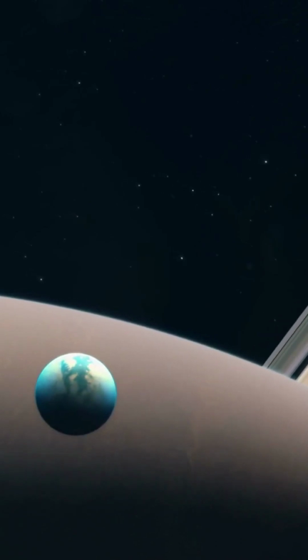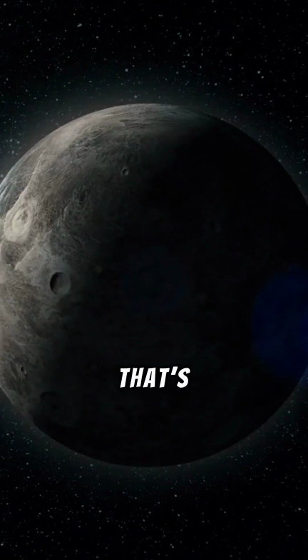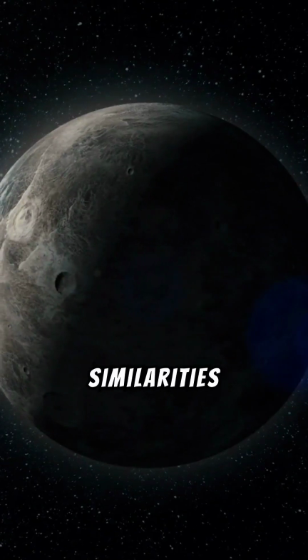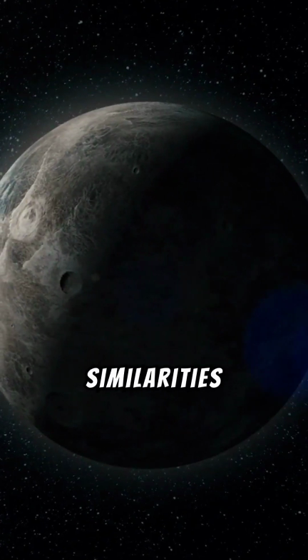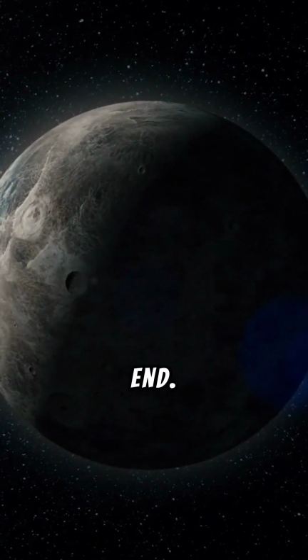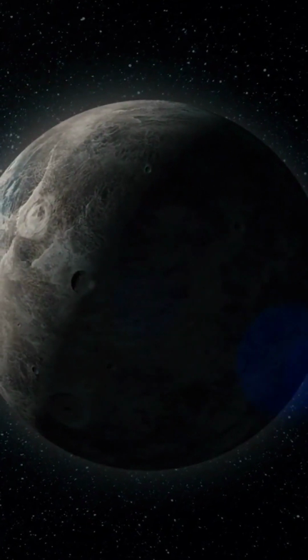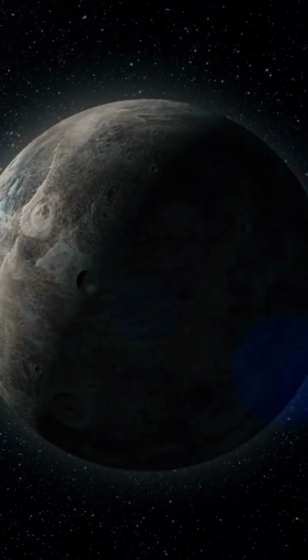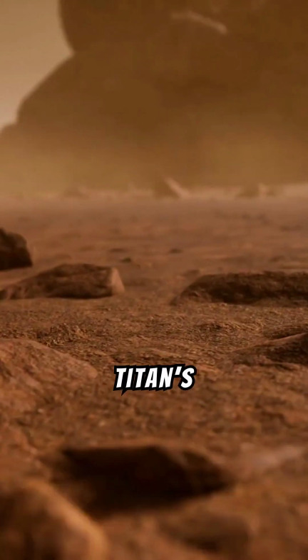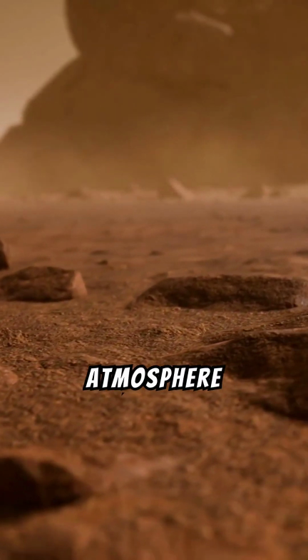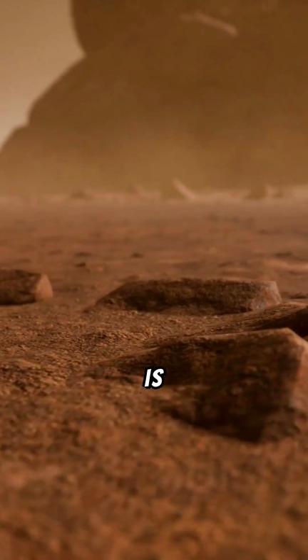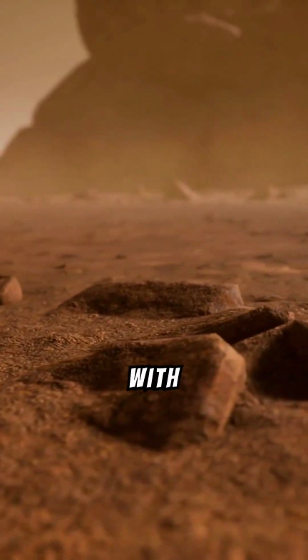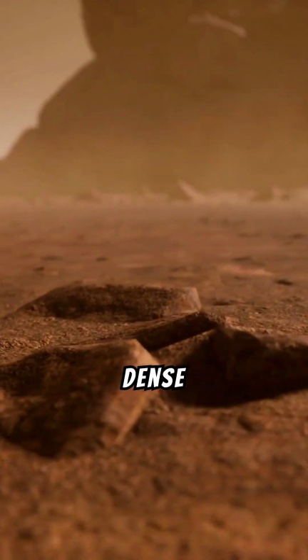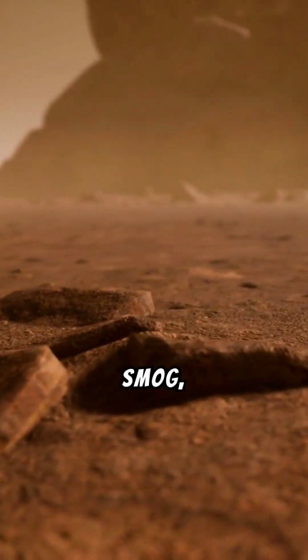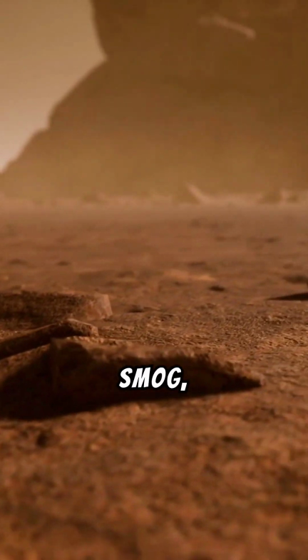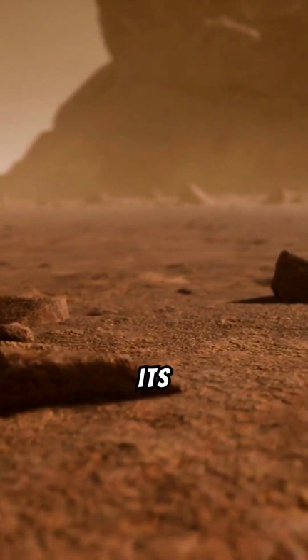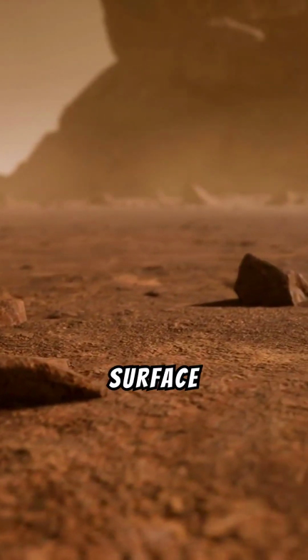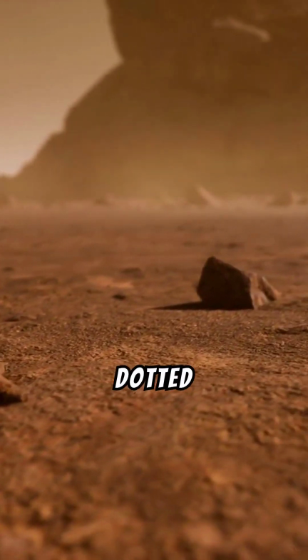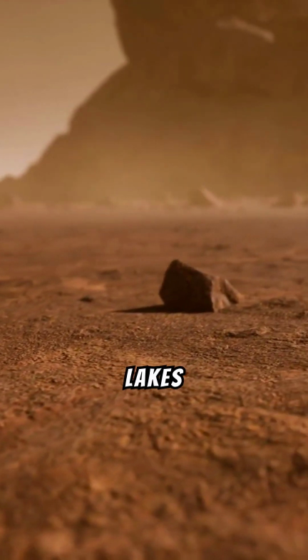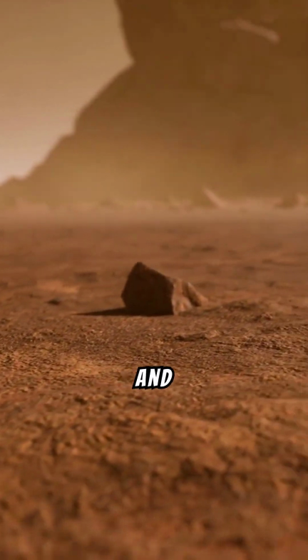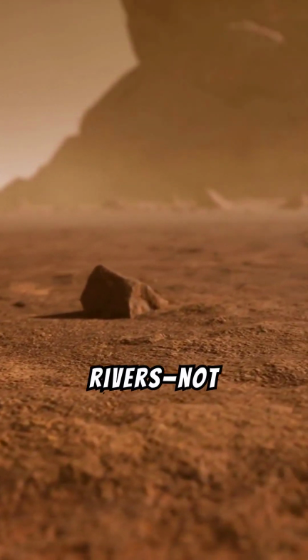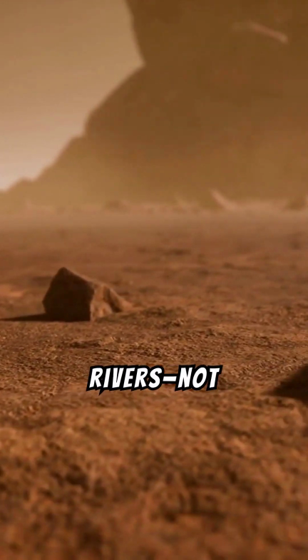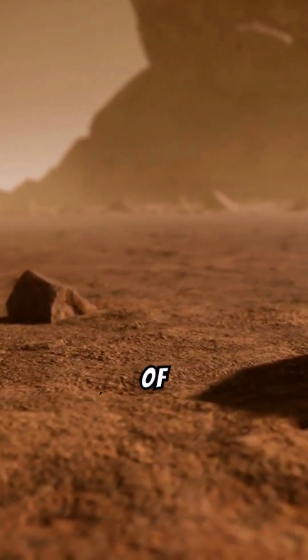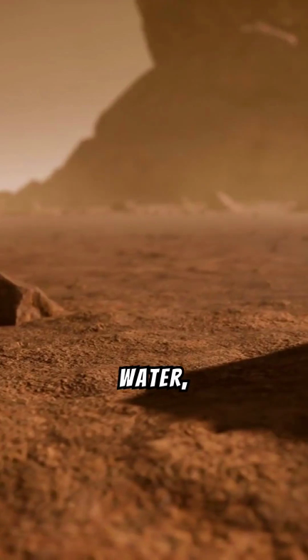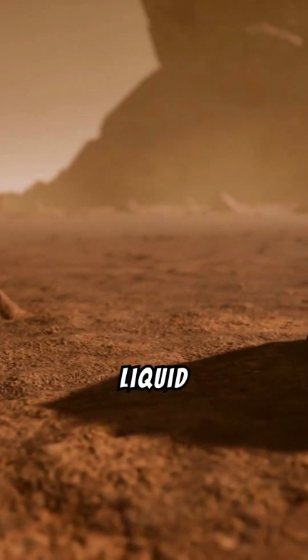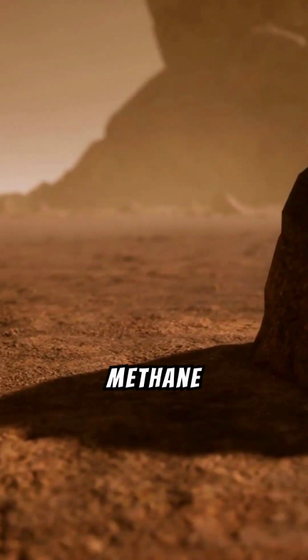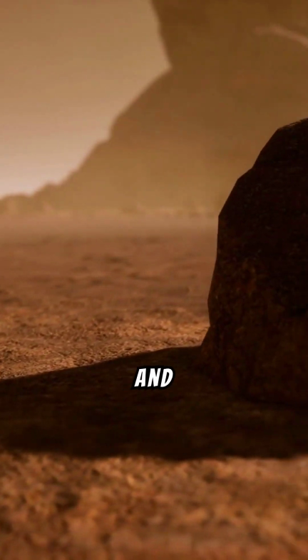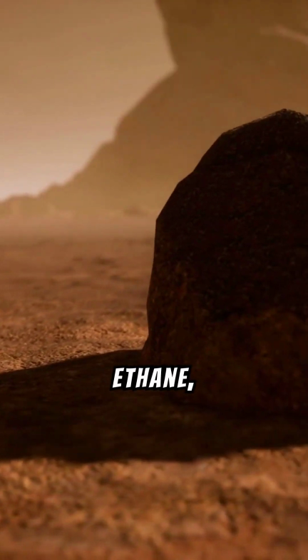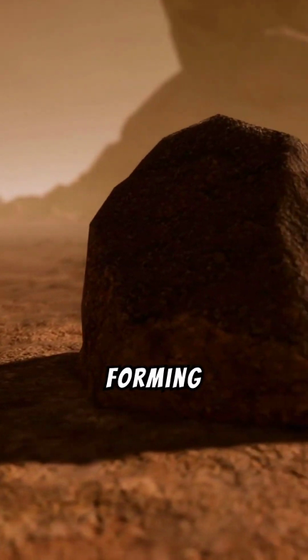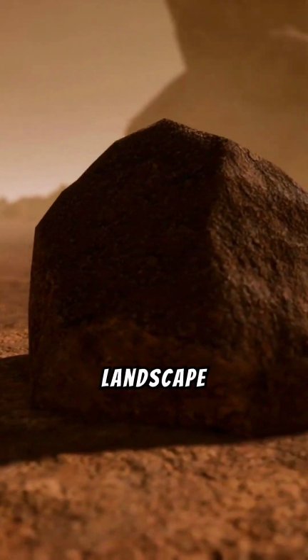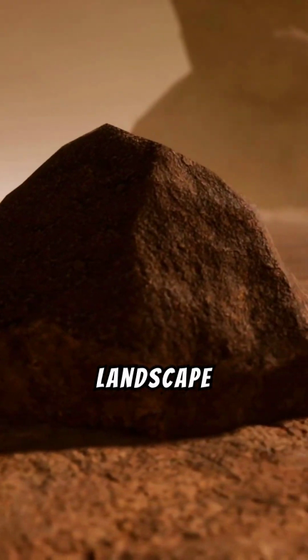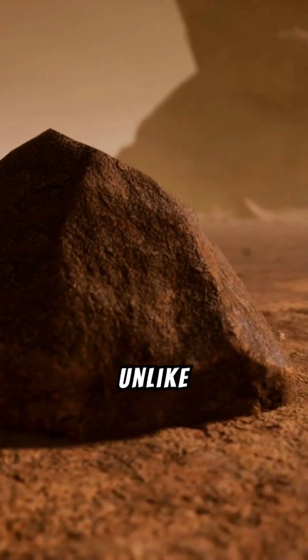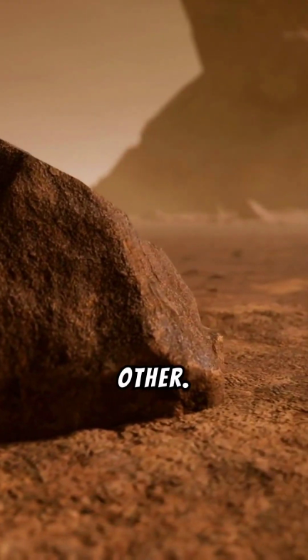But that's where the similarities end. Titan's atmosphere is filled with a dense orange smog, and its surface is dotted with lakes and rivers, not of water but of liquid methane and ethane, forming a landscape unlike any other.